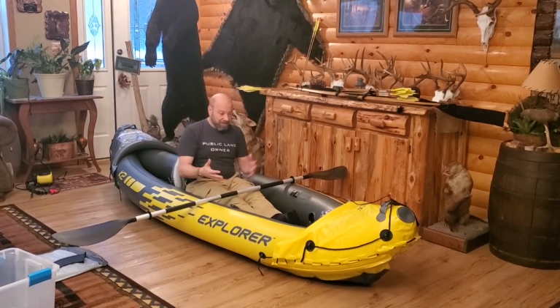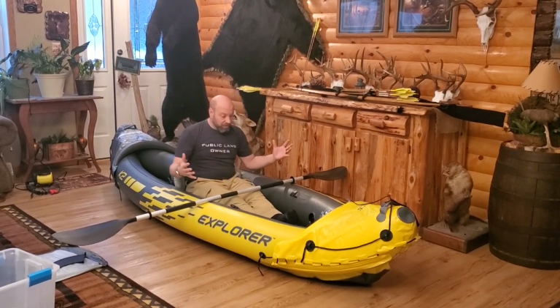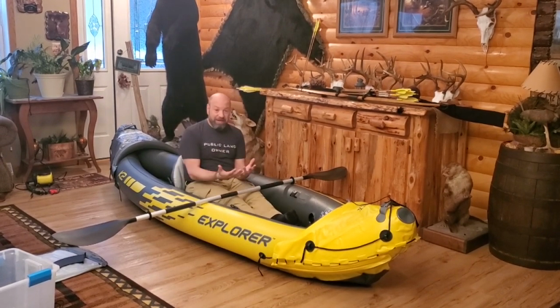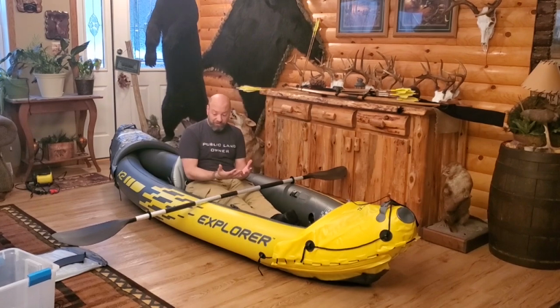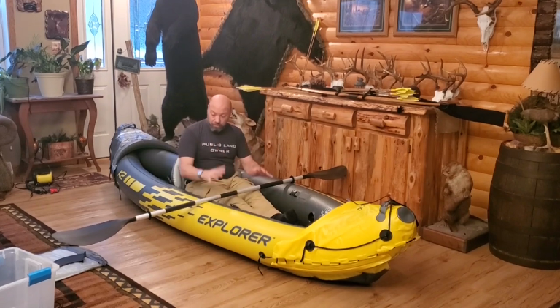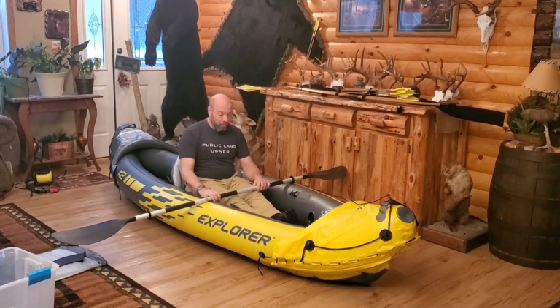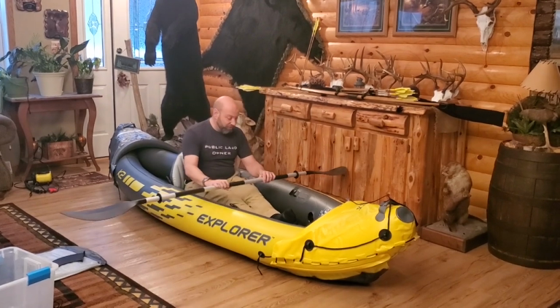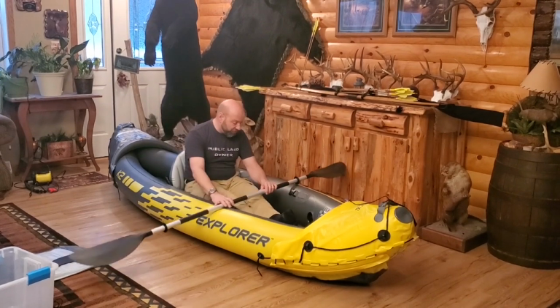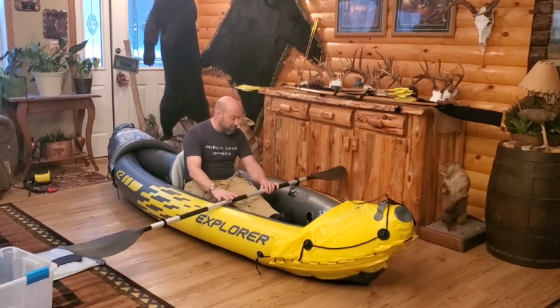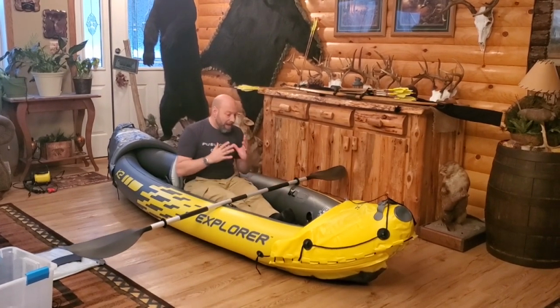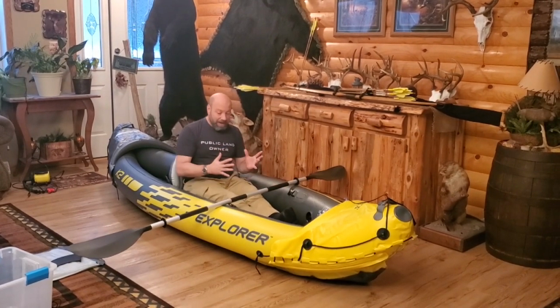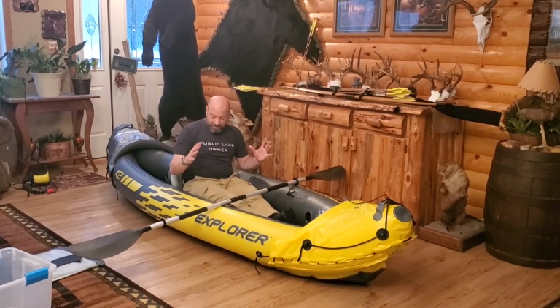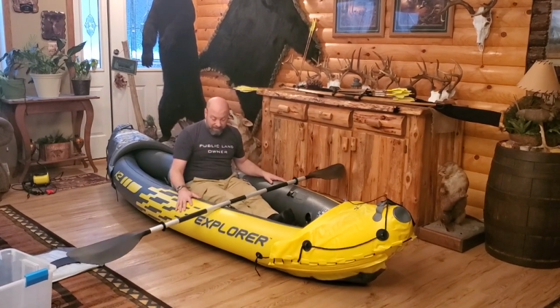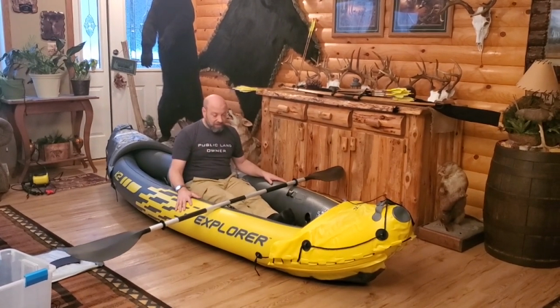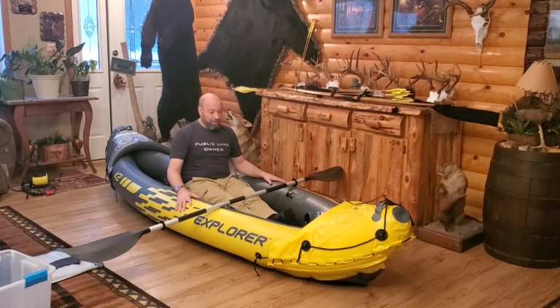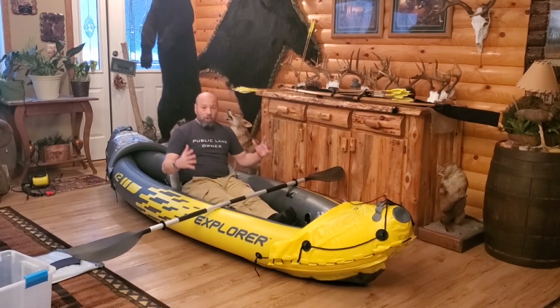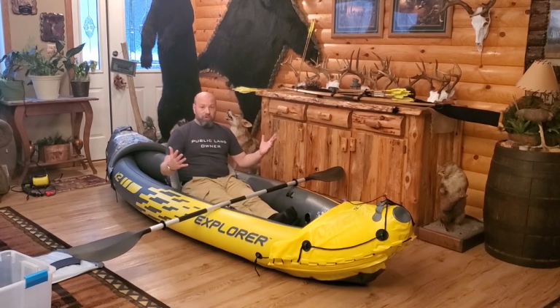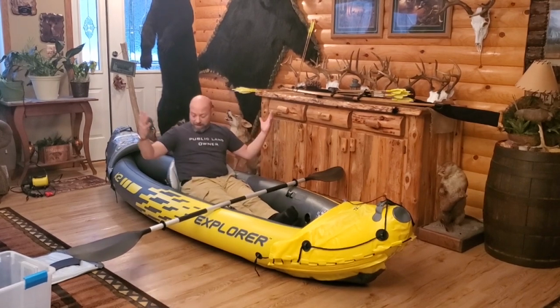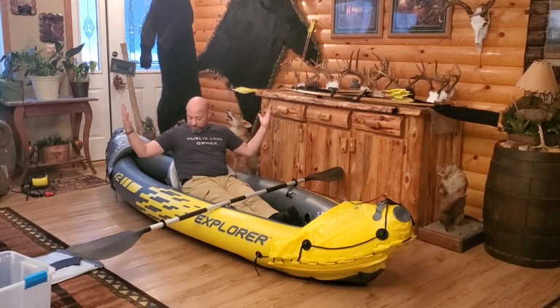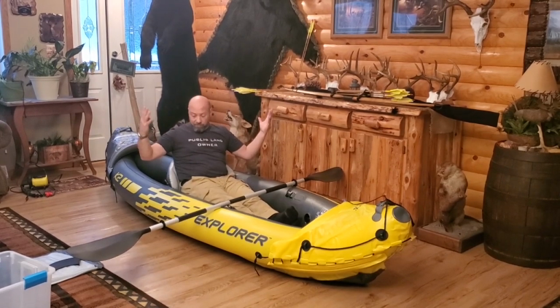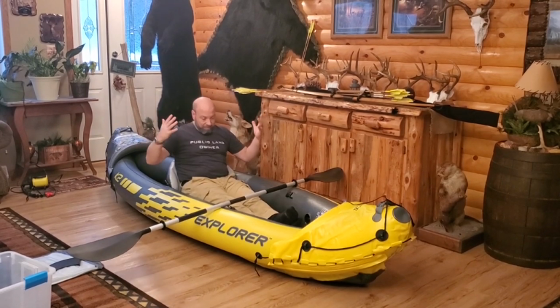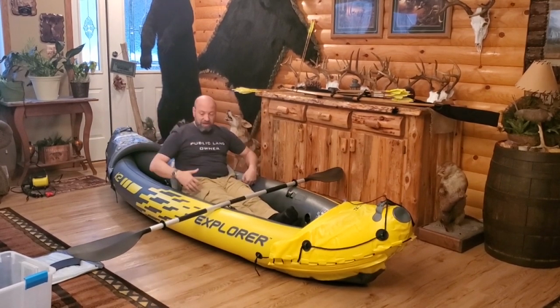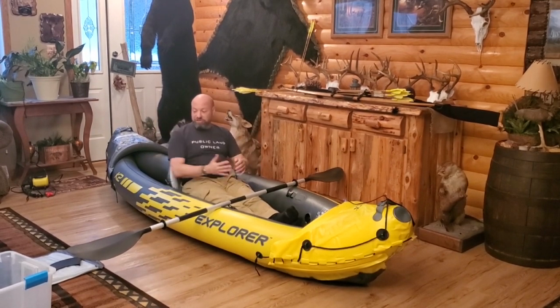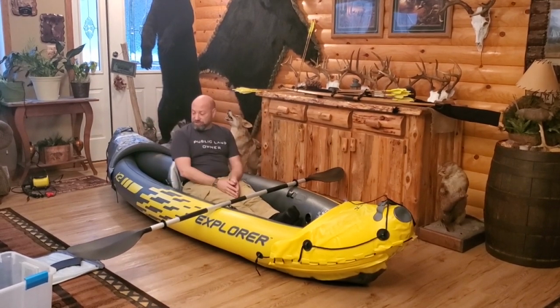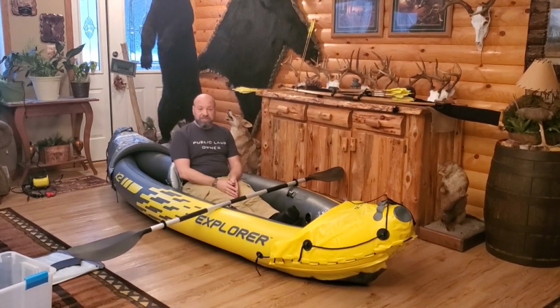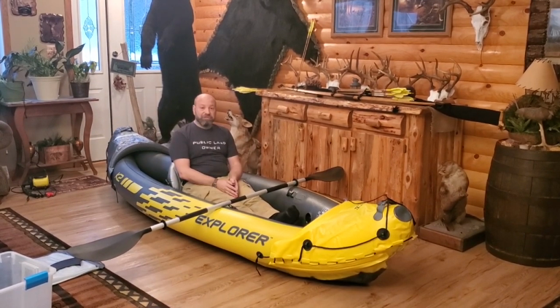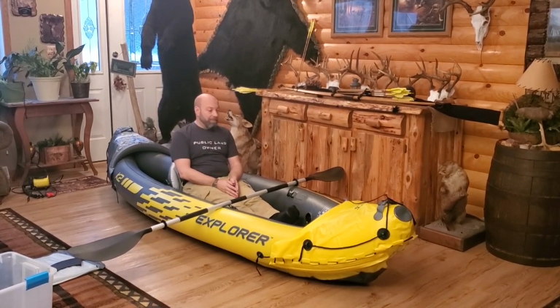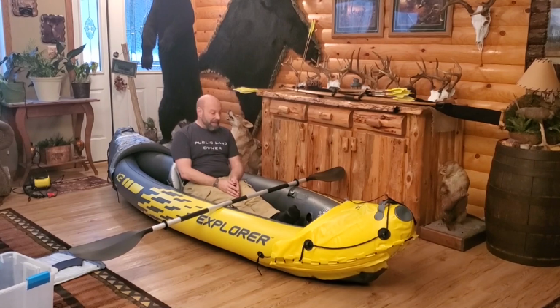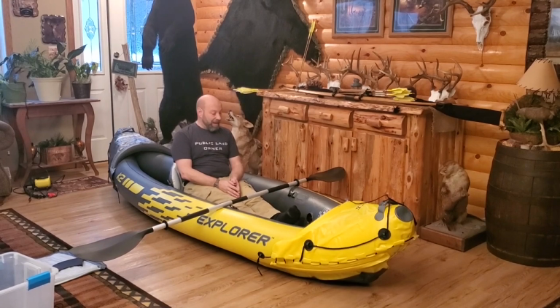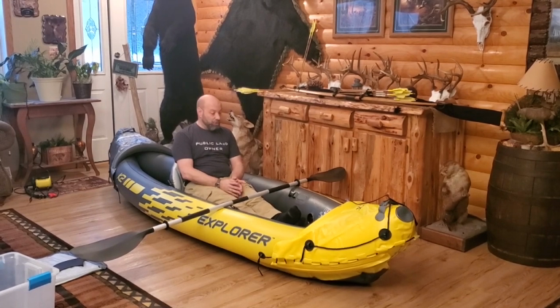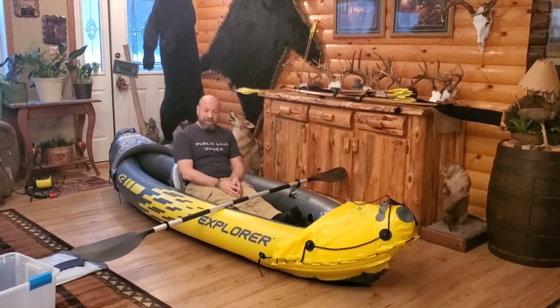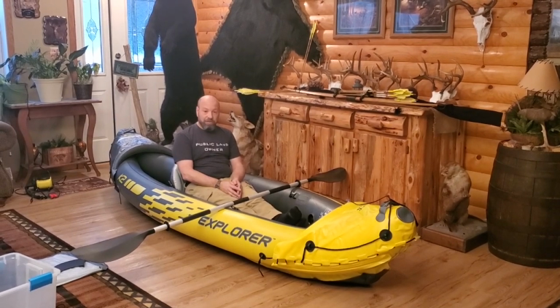This thing folds up next to nothing, including the bag, which we will show you. It holds 400 pounds, has adjustable seats. This thing is straight up amazing. I am so excited to use this.